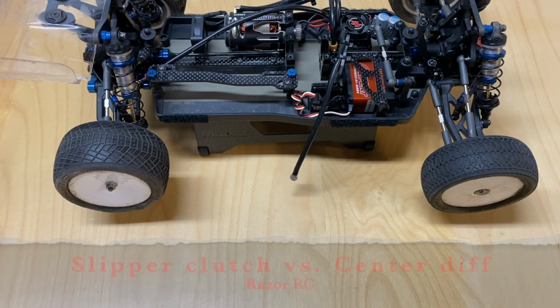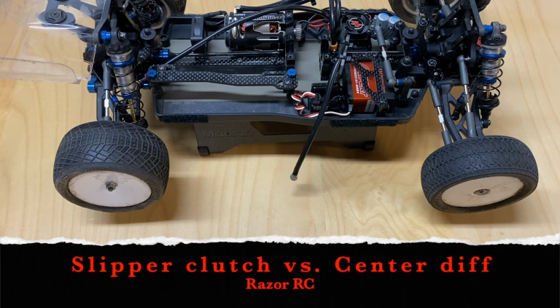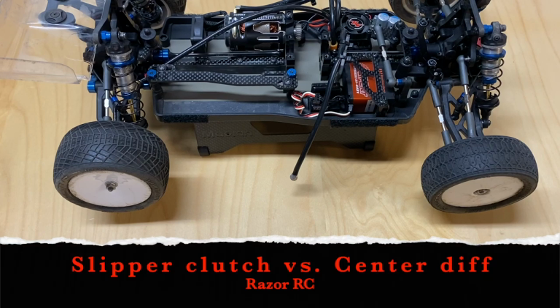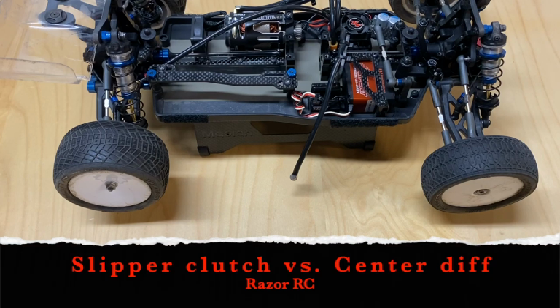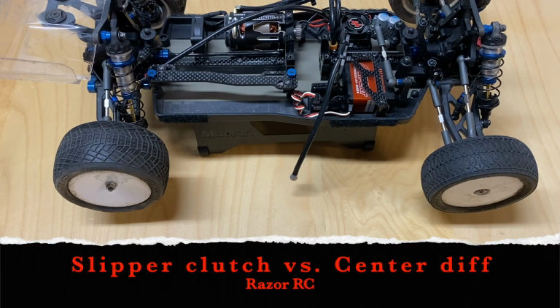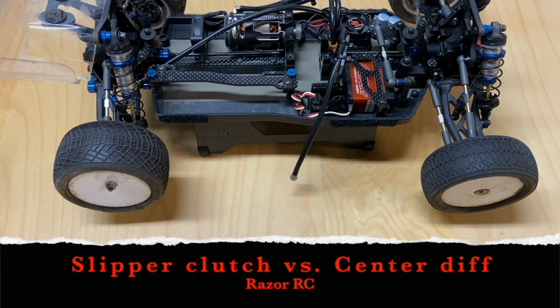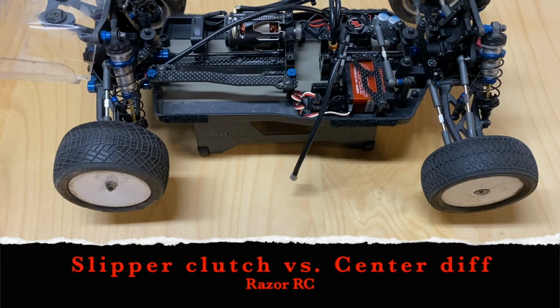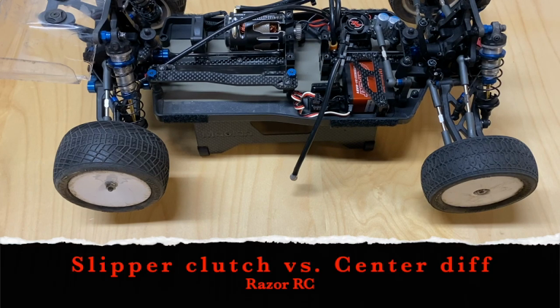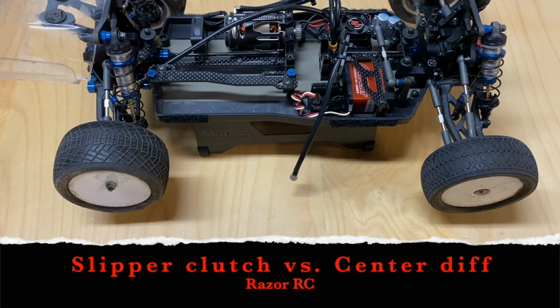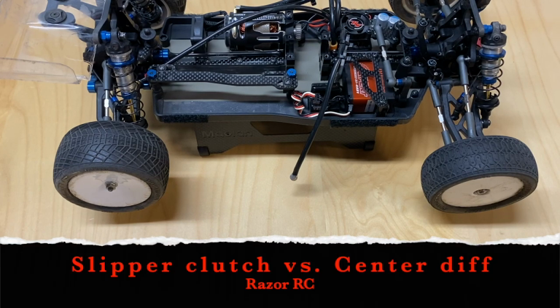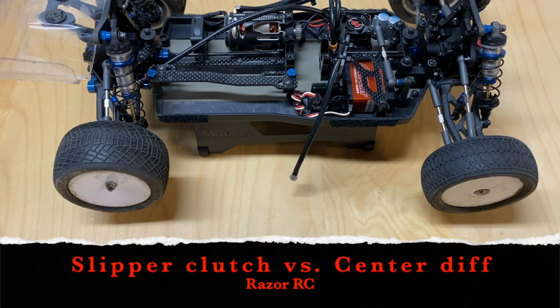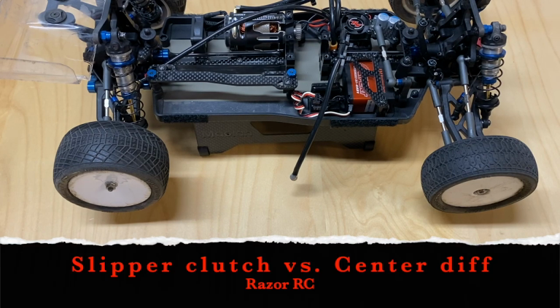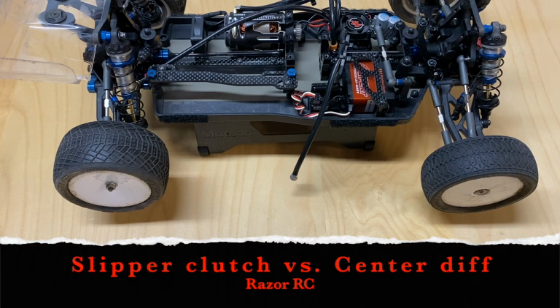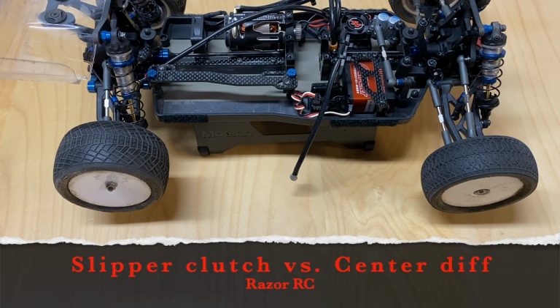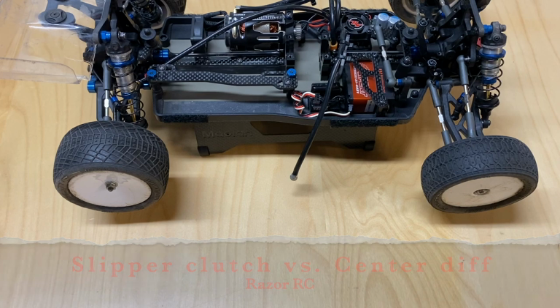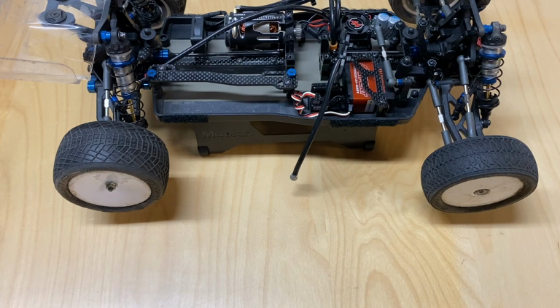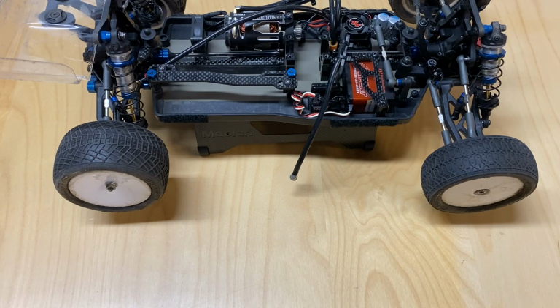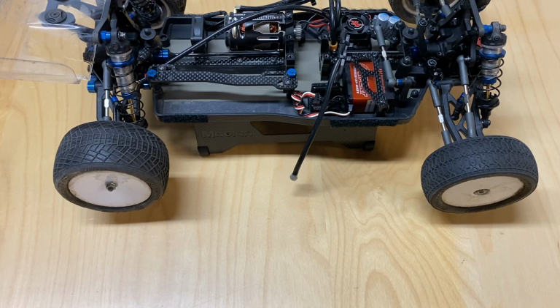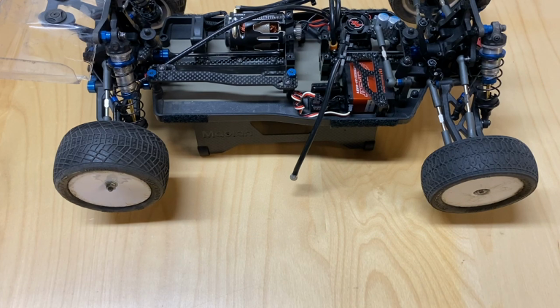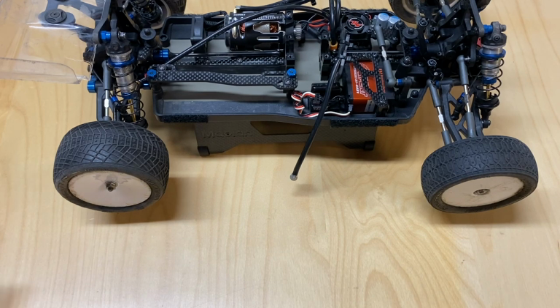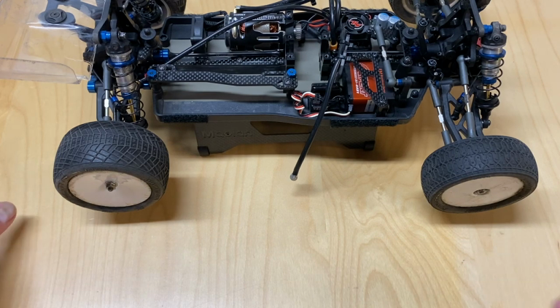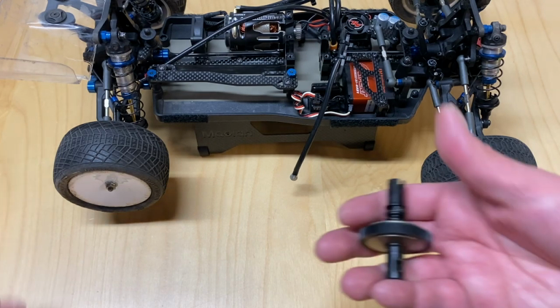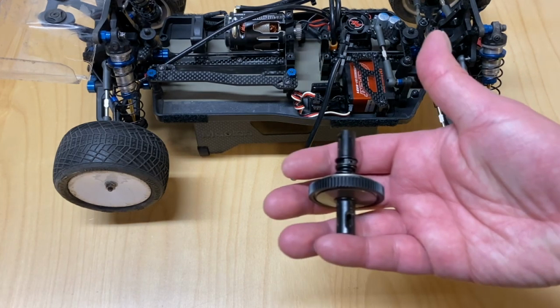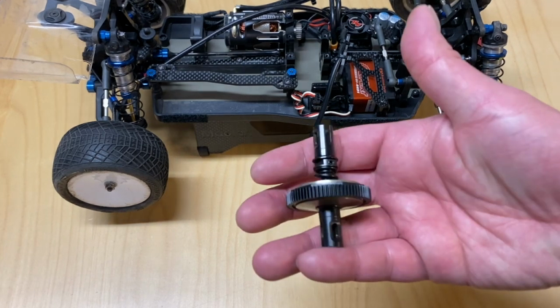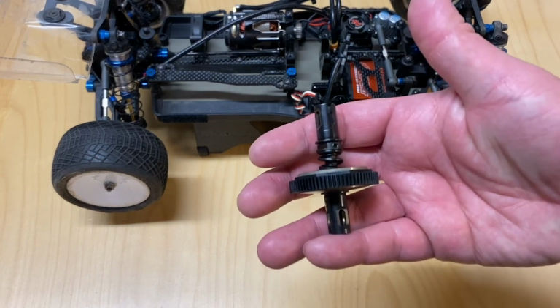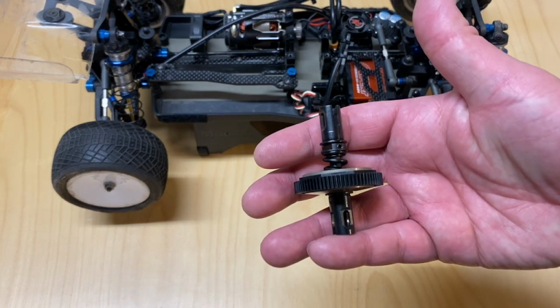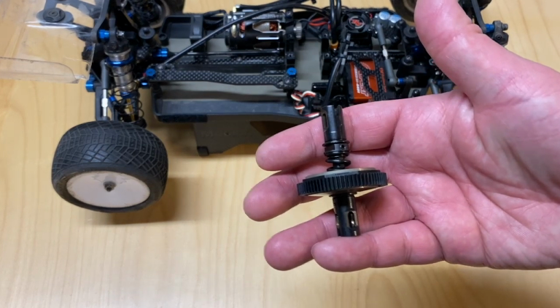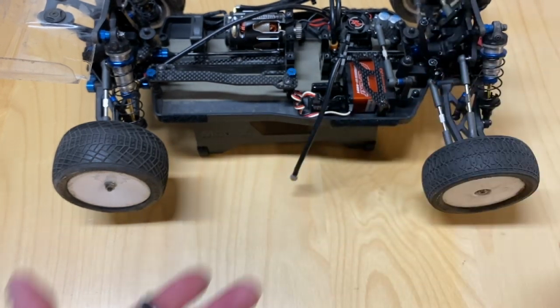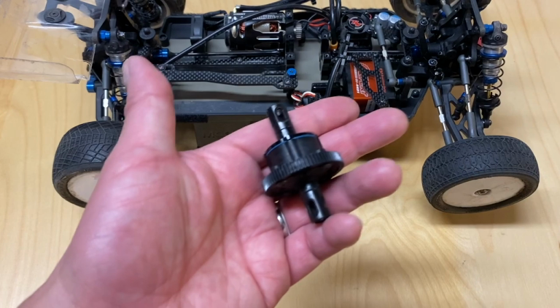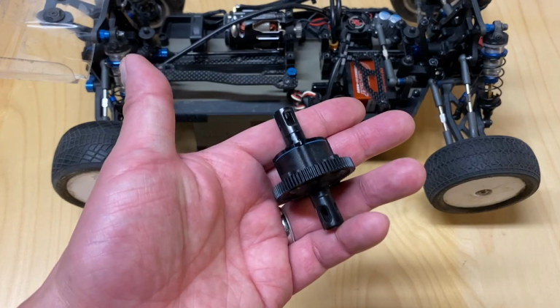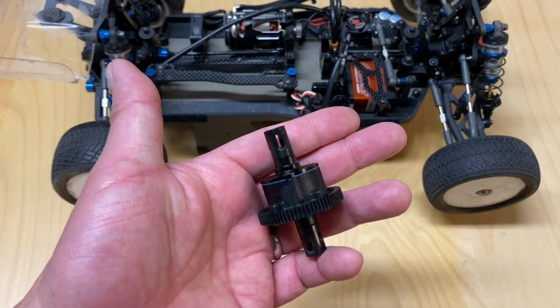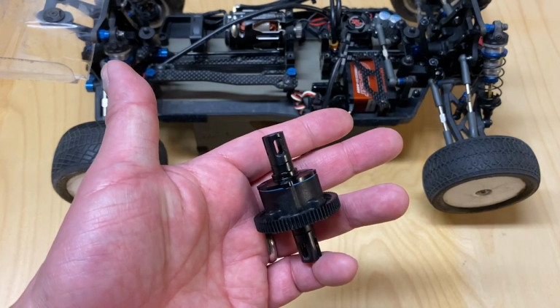Hello world! Welcome back to Razer RC. Today I'm going to do a little tech video about the differences between a center slipper clutch and a center differential.